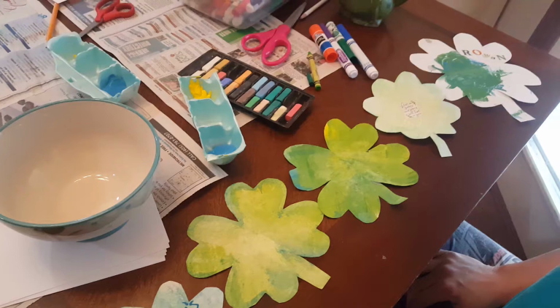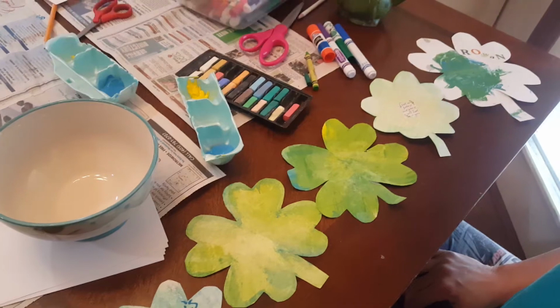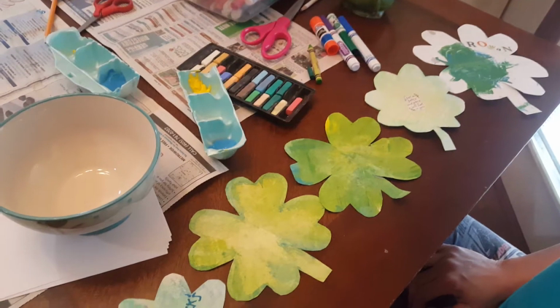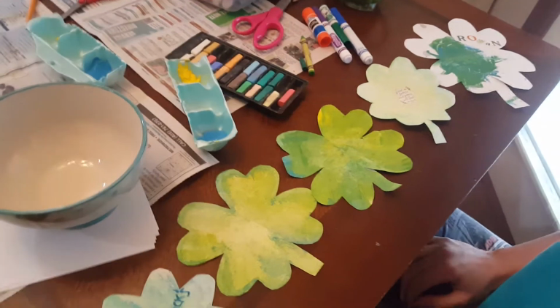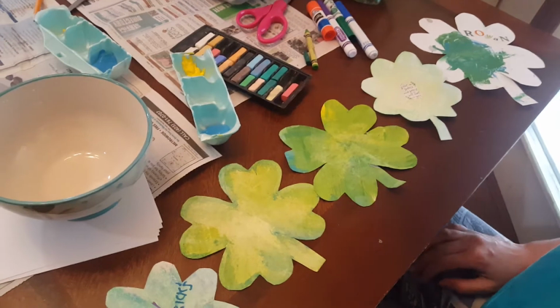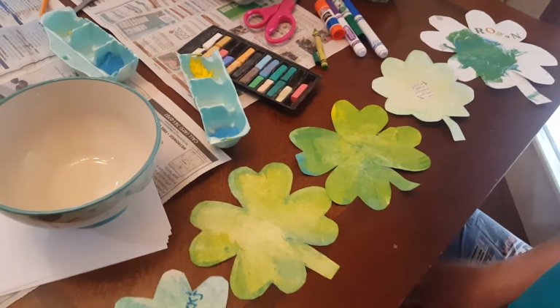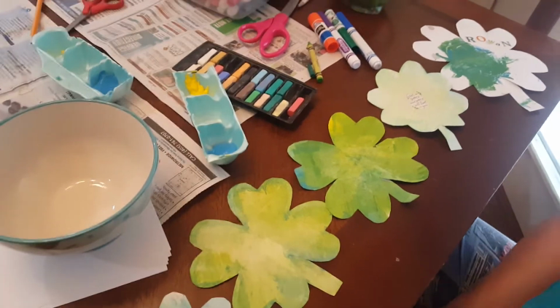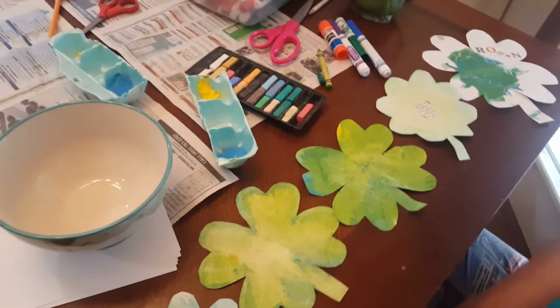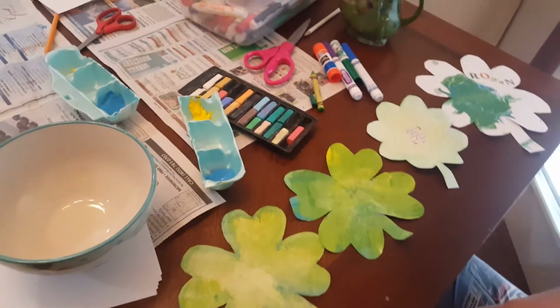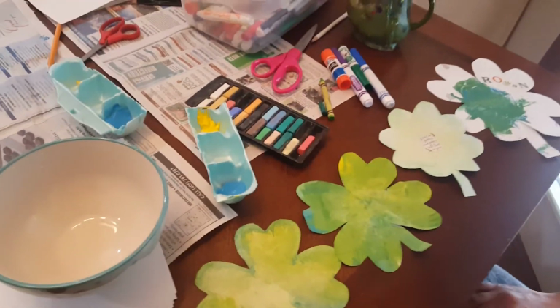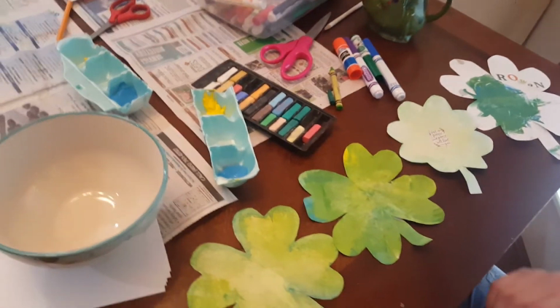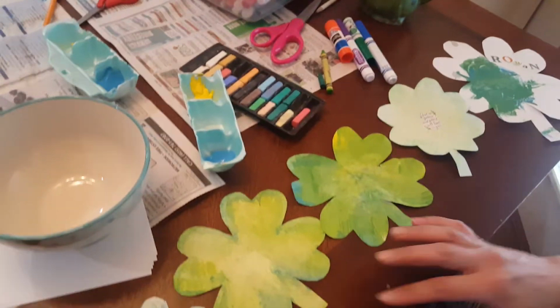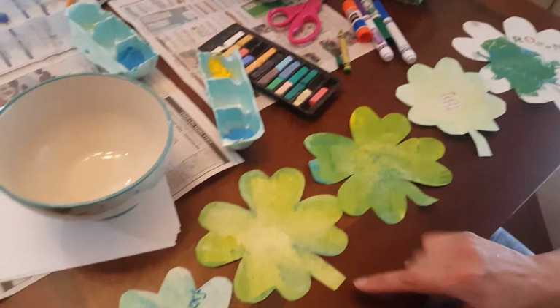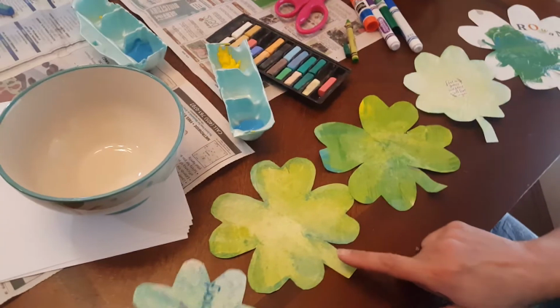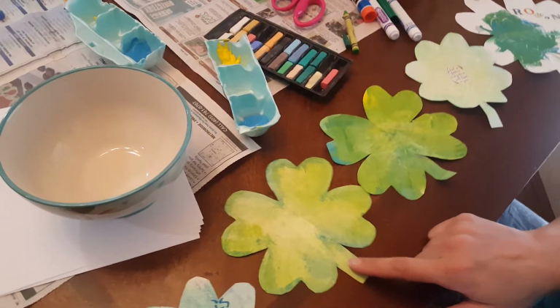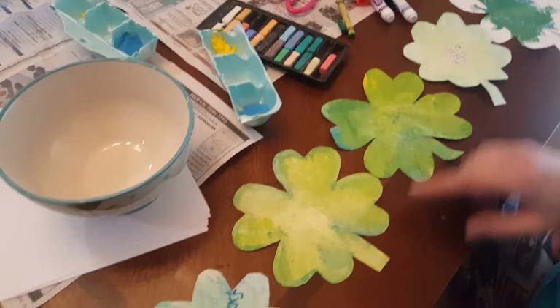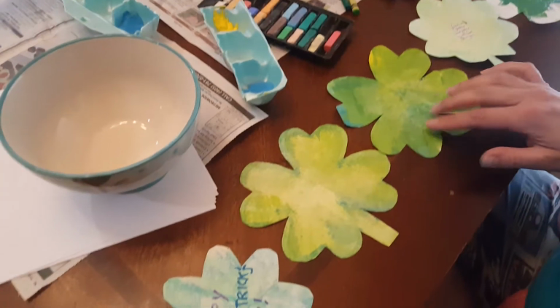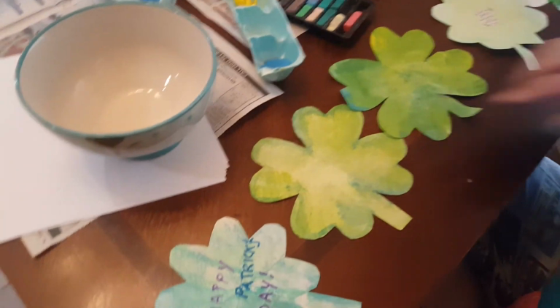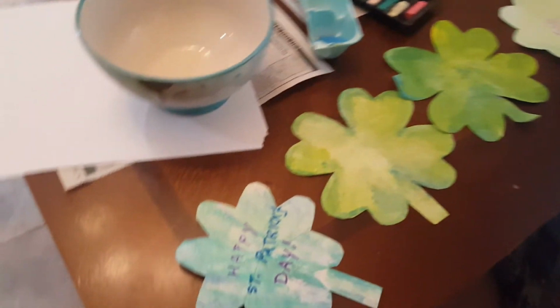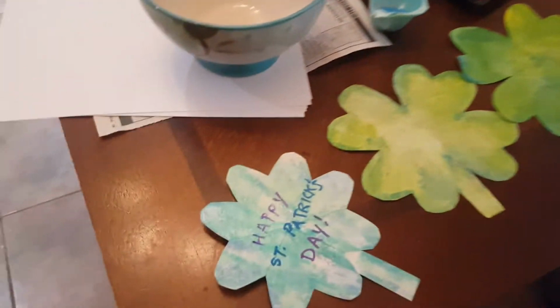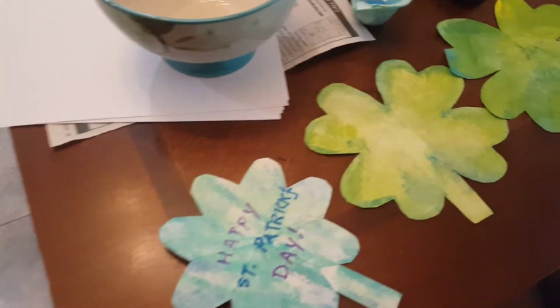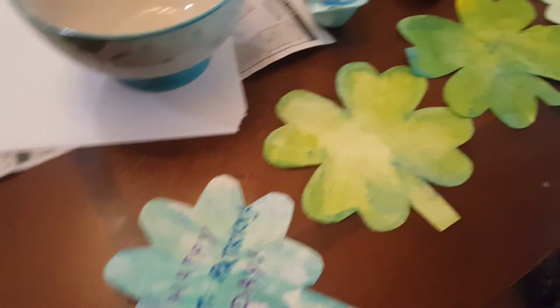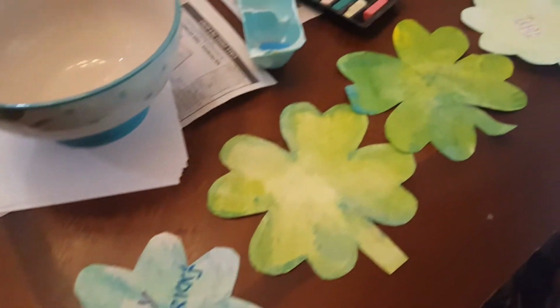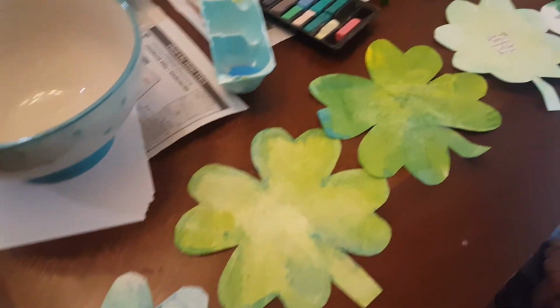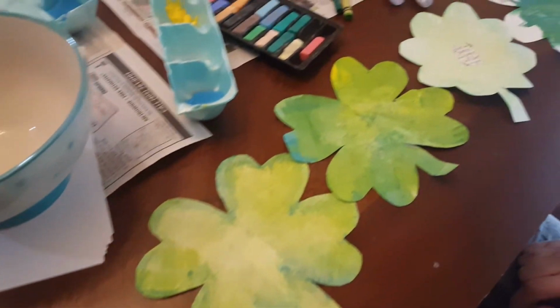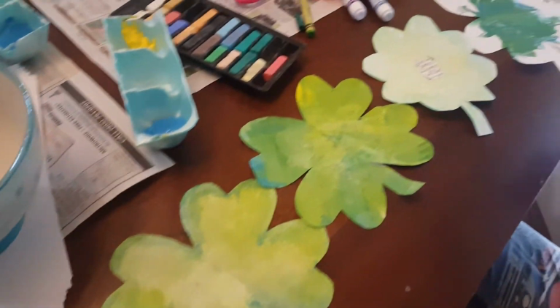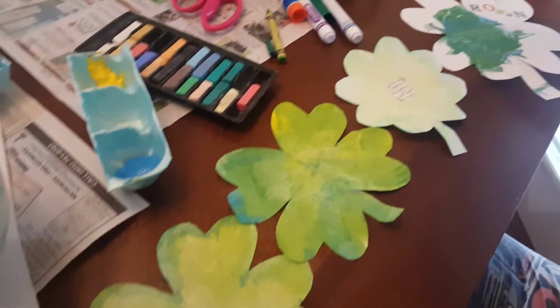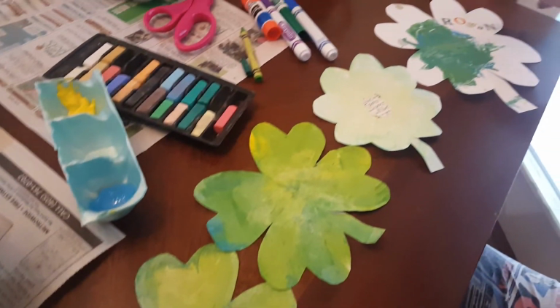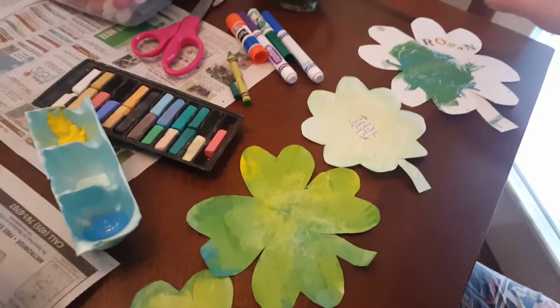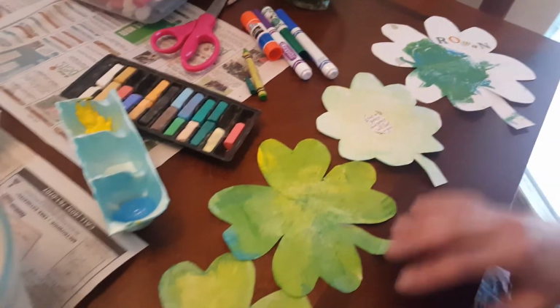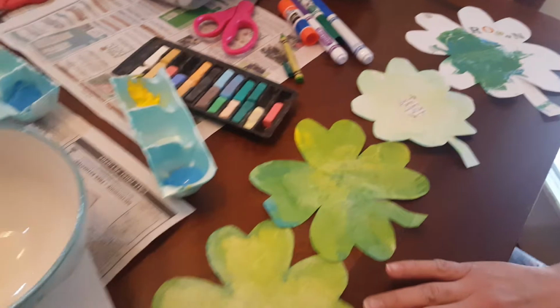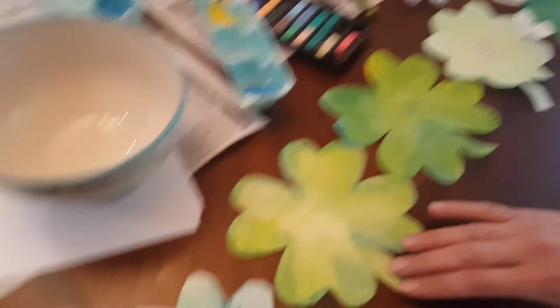Happy St. Patrick's Day! I hope you all are having a wonderful spring break. Today I would like to show you how to make your own little shamrock so that way you can do some decorating for St. Patrick's Day. Here's some examples.